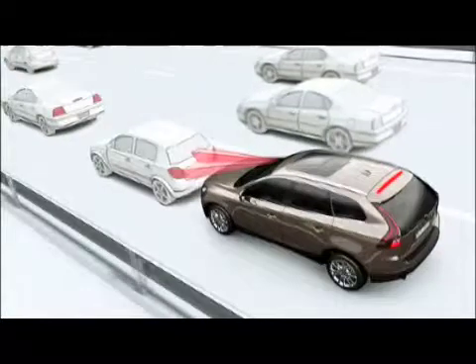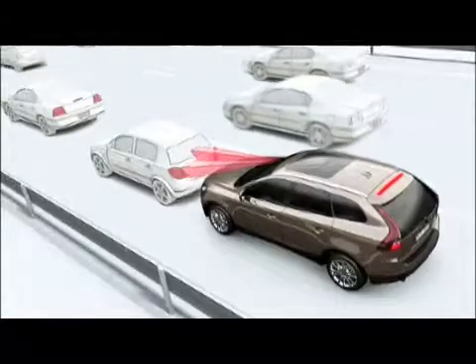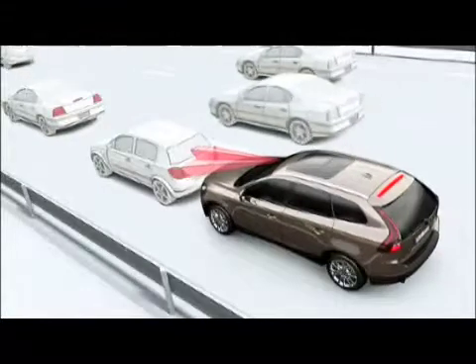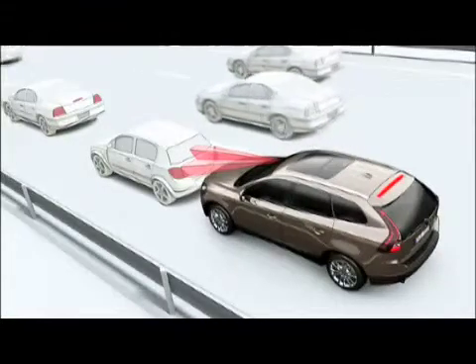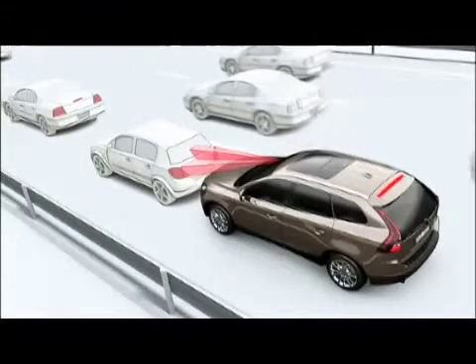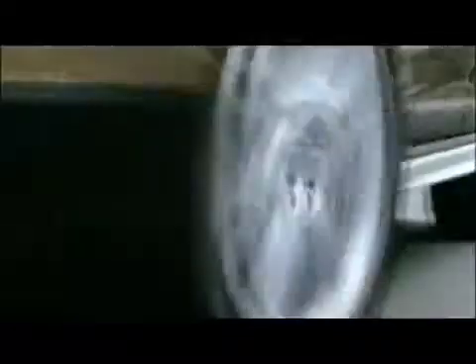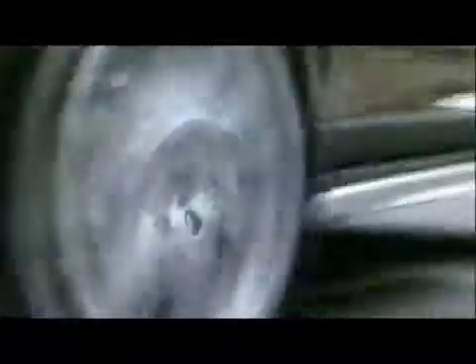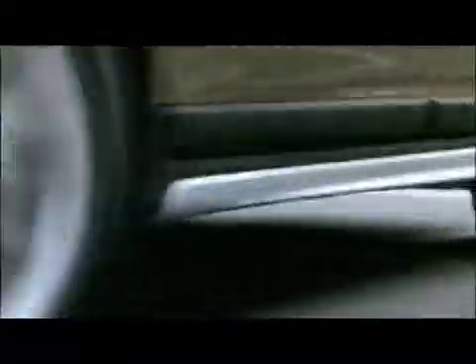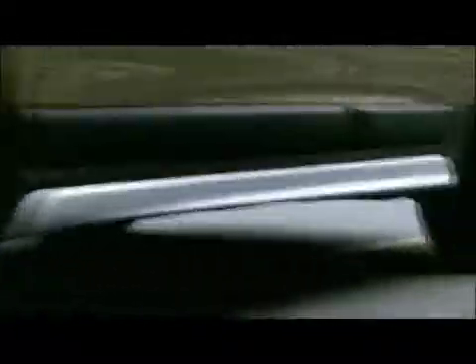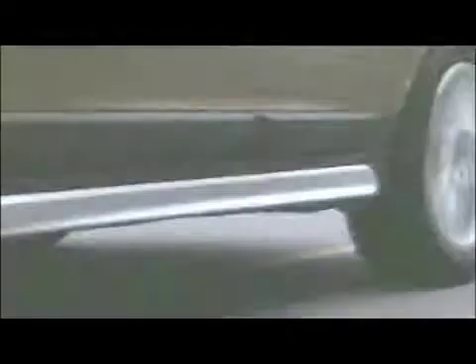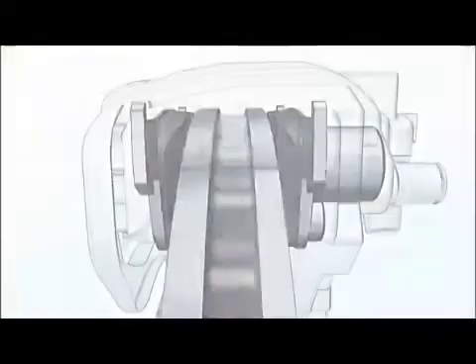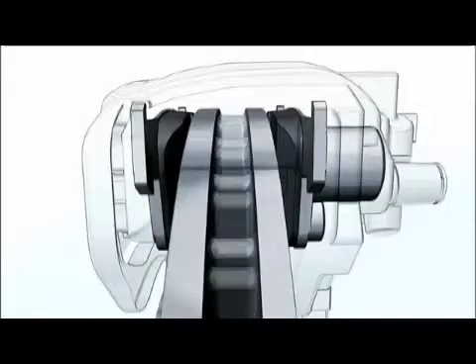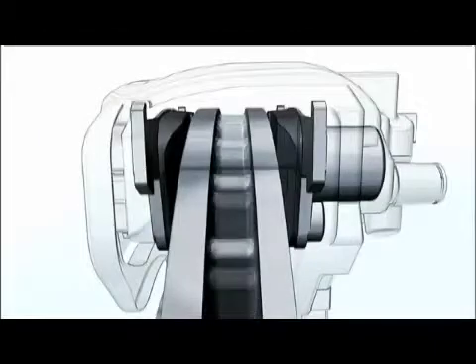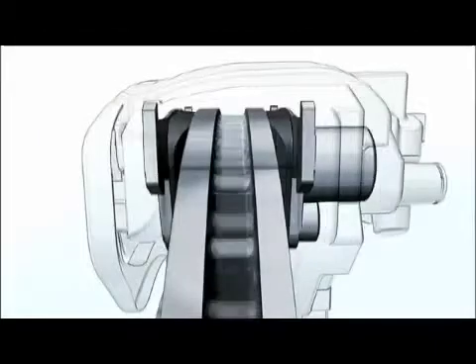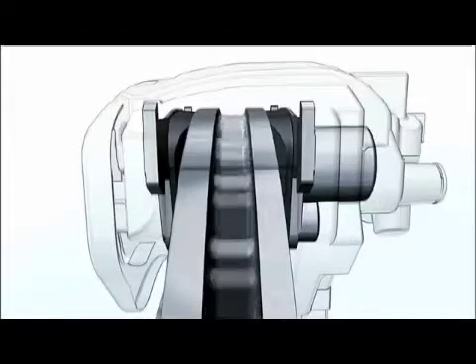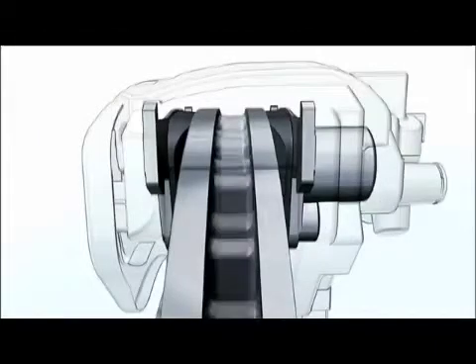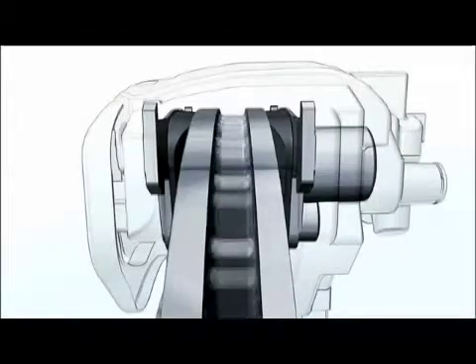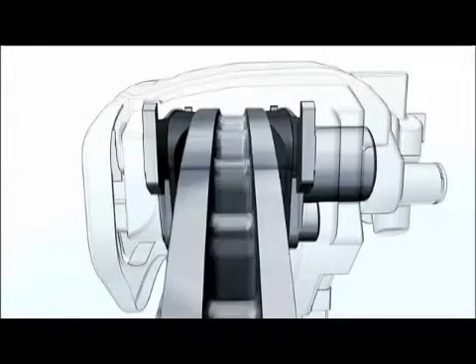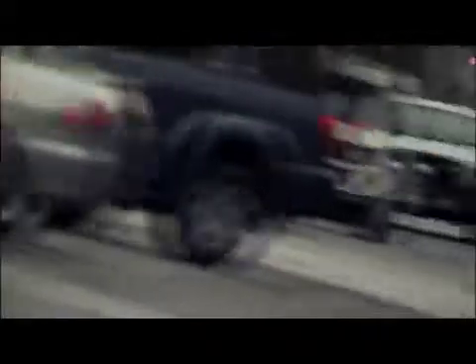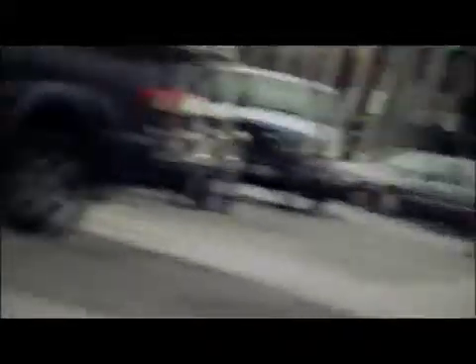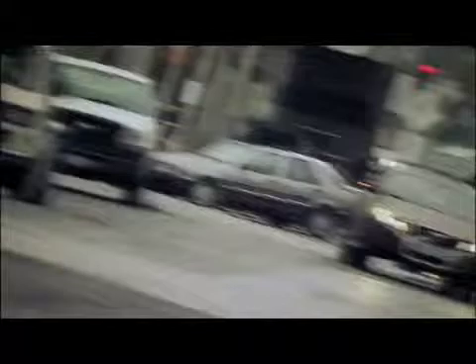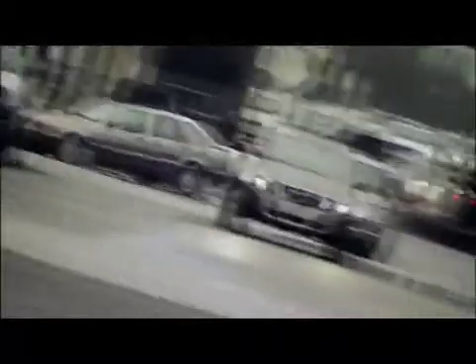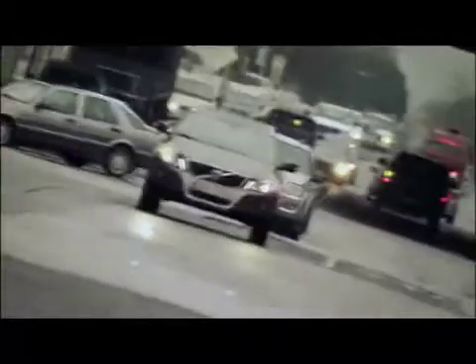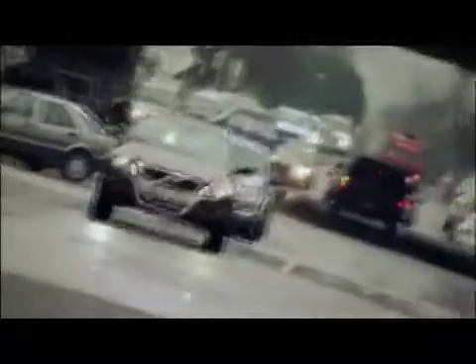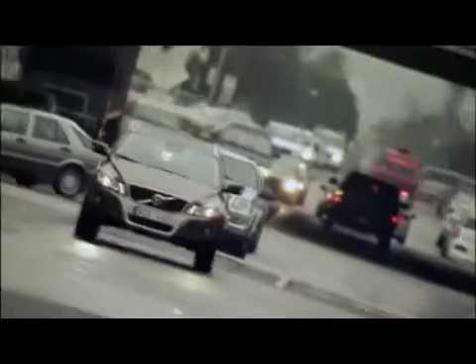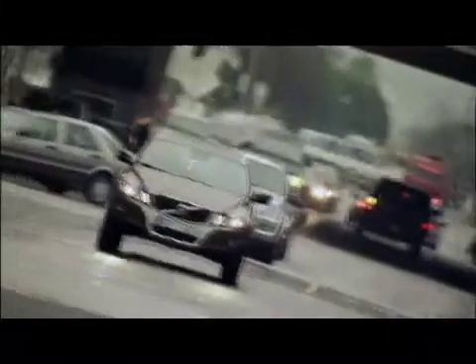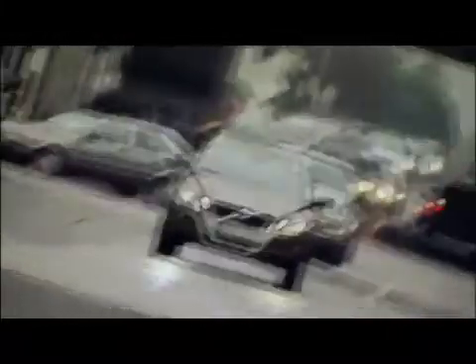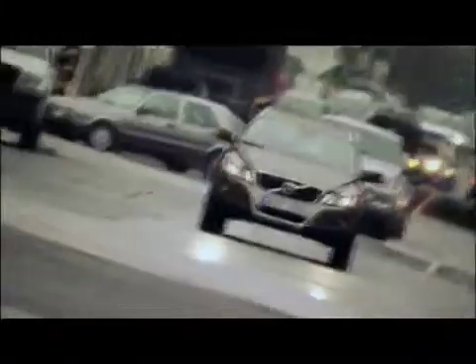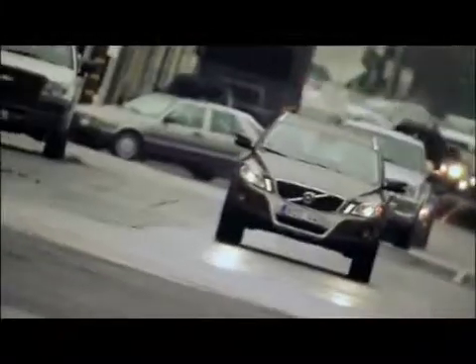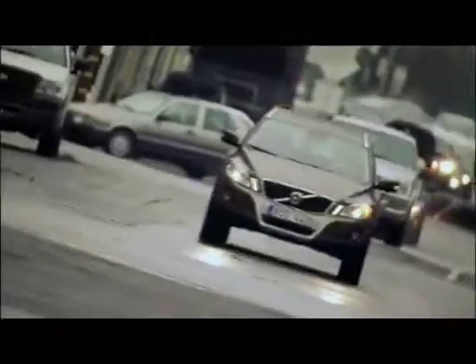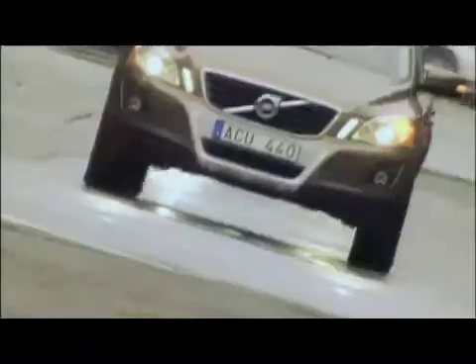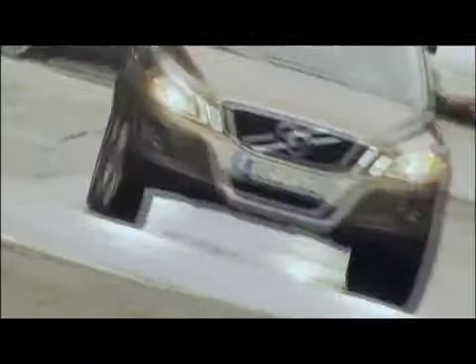If the driver fails to react in due time, the City Safety will automatically apply the brakes in order to slow down the car, either to avoid the collision, which is possible if the speed difference between the two vehicles is below 16 km per hour.